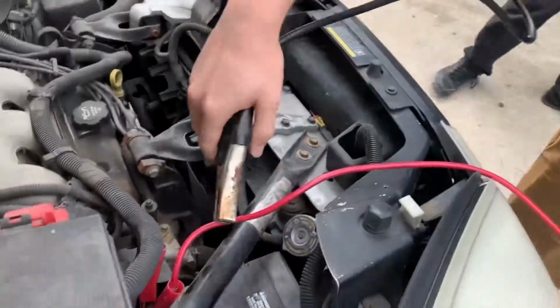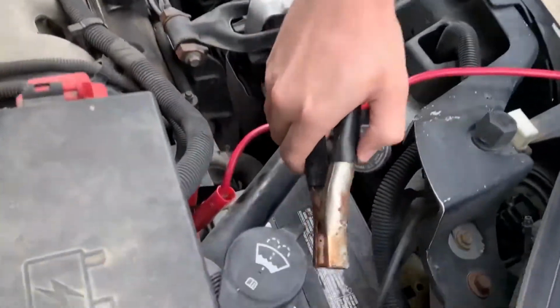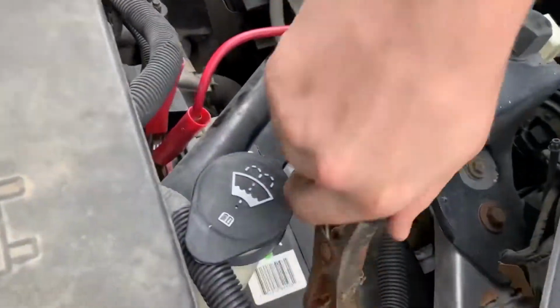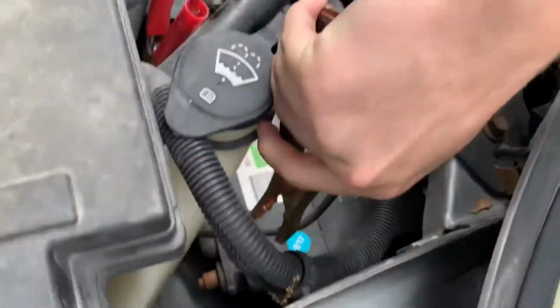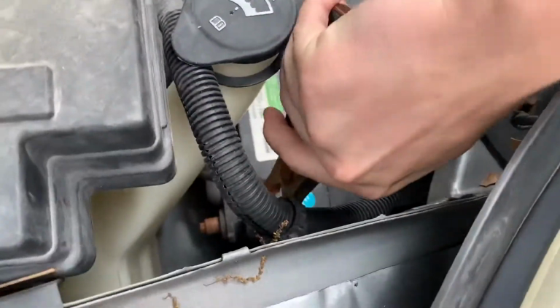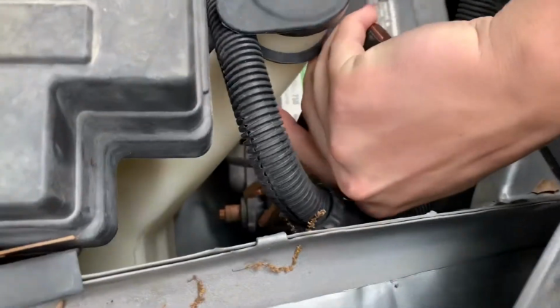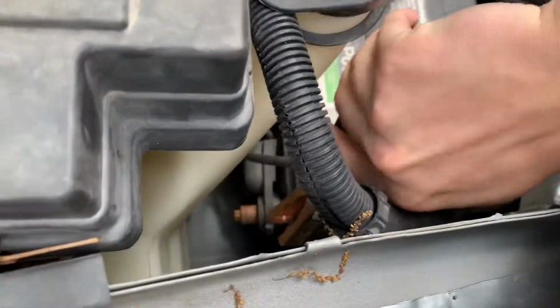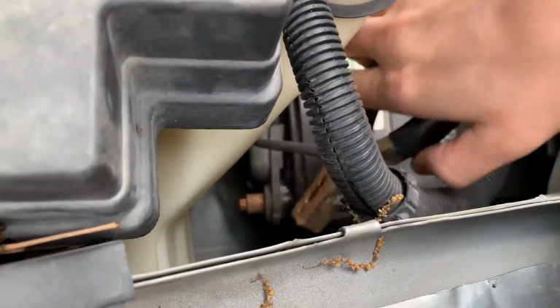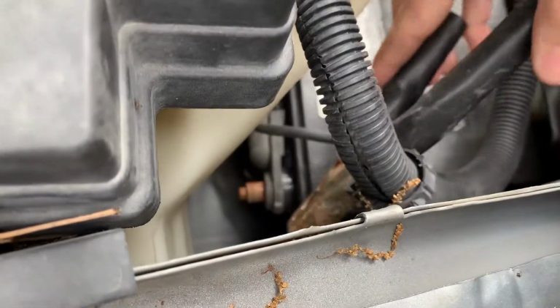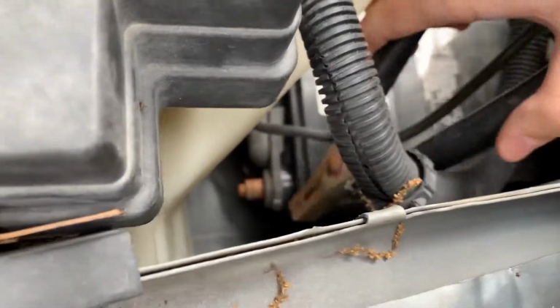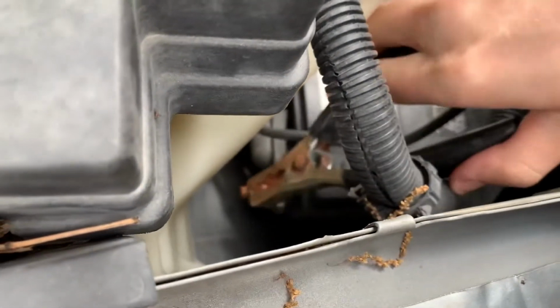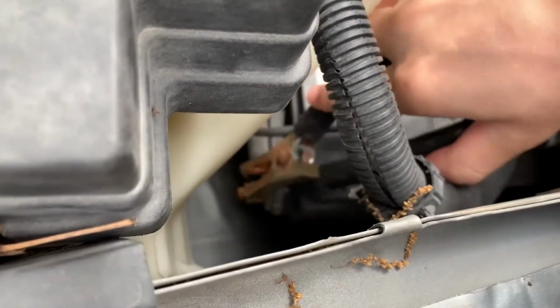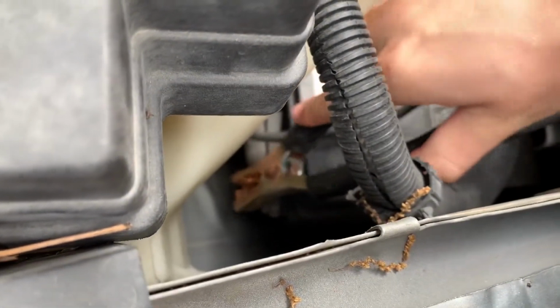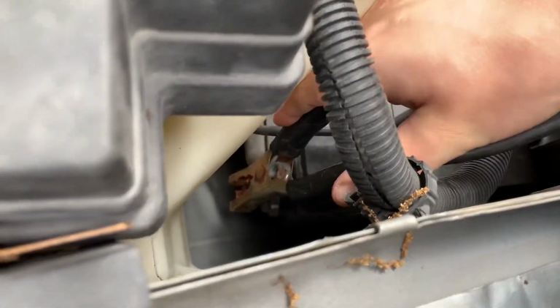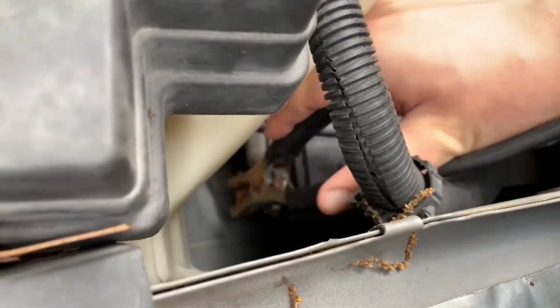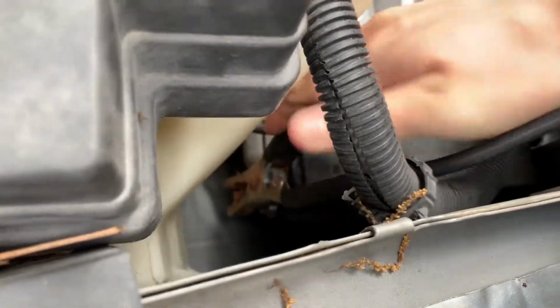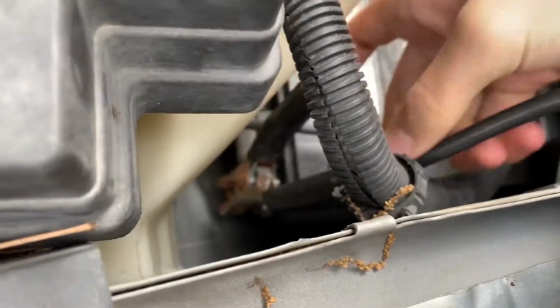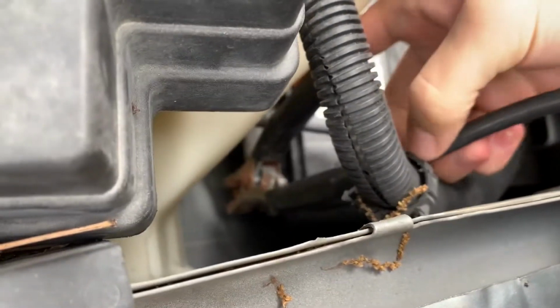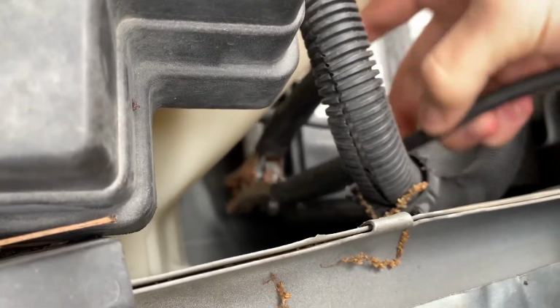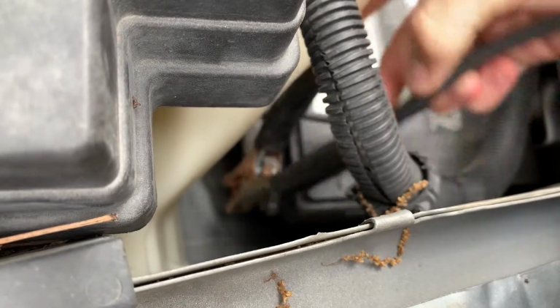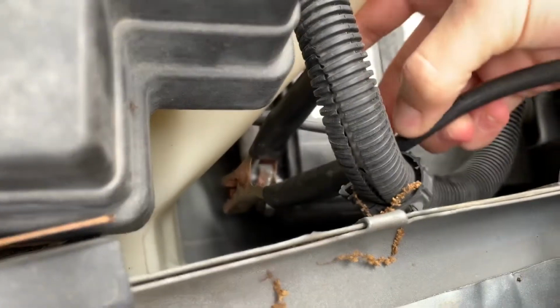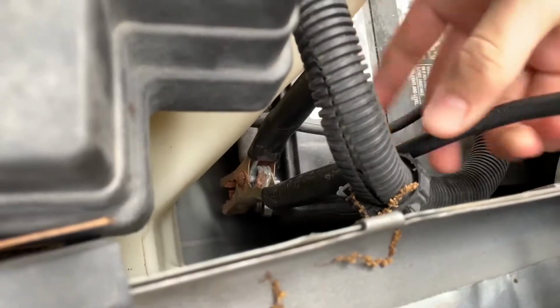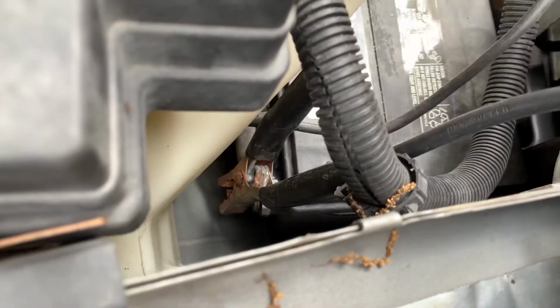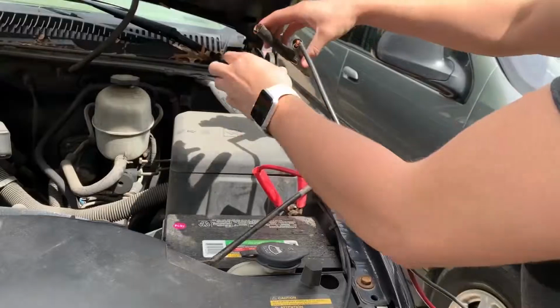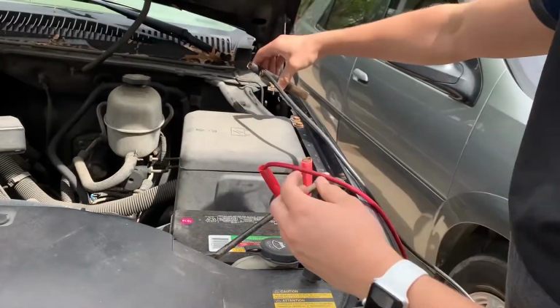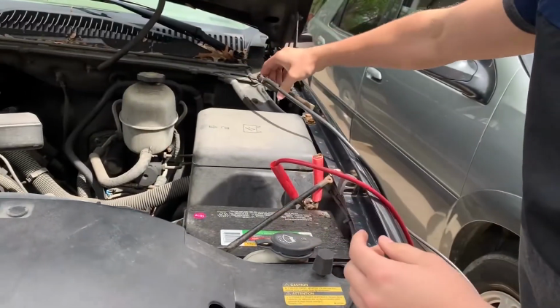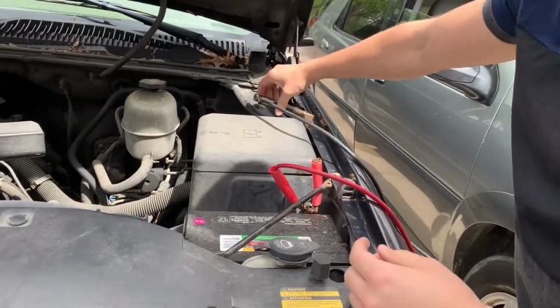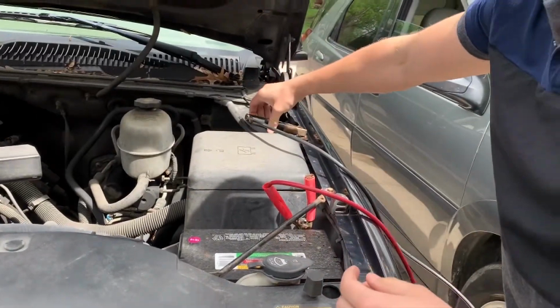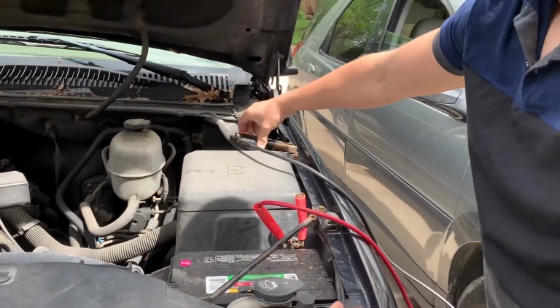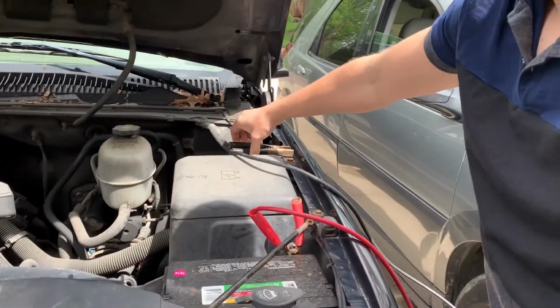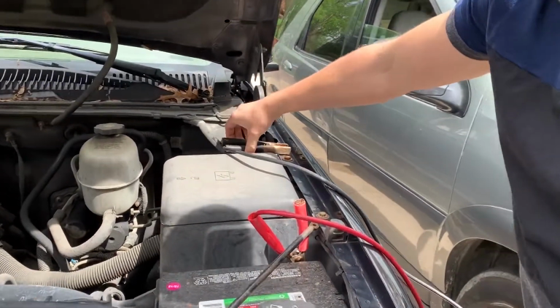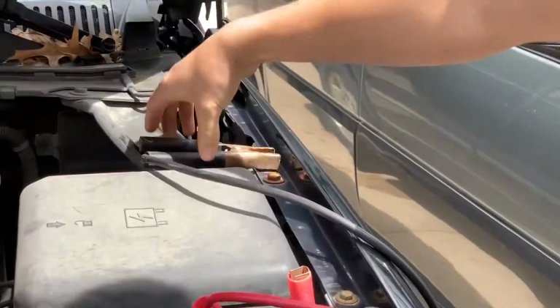Attach the black clip to the negative terminal of the live battery. Attach the second black clip to any unpainted metal surface on the dead car.